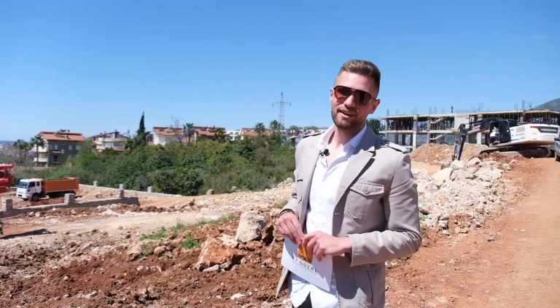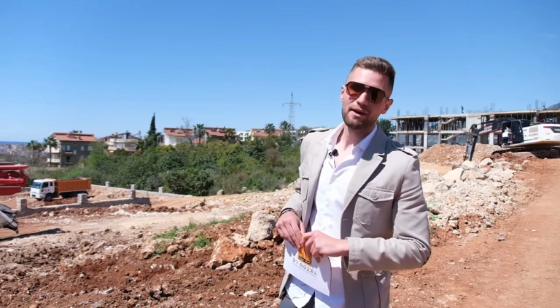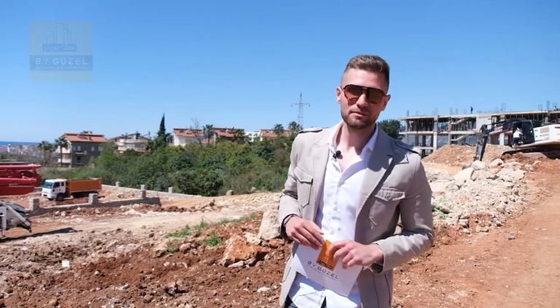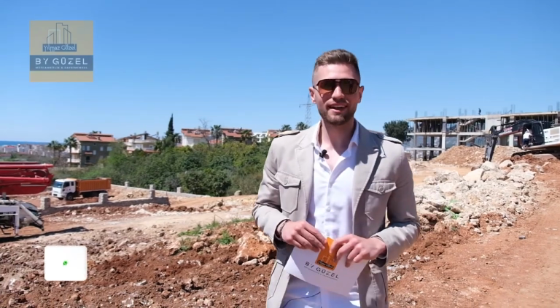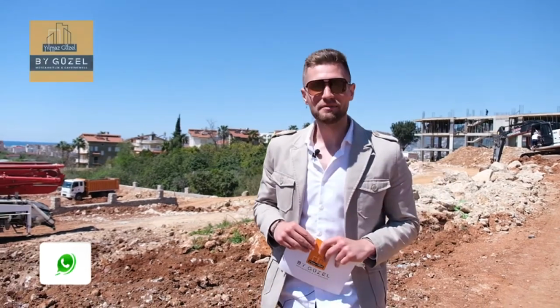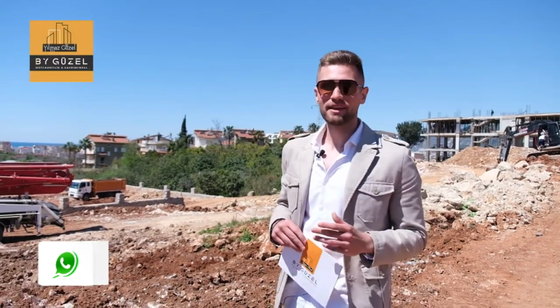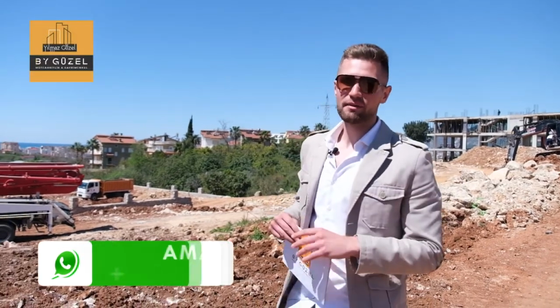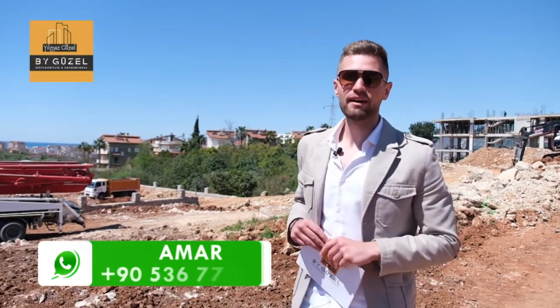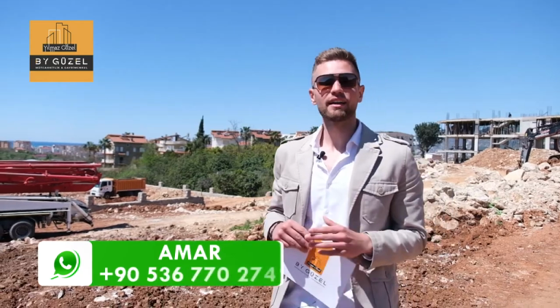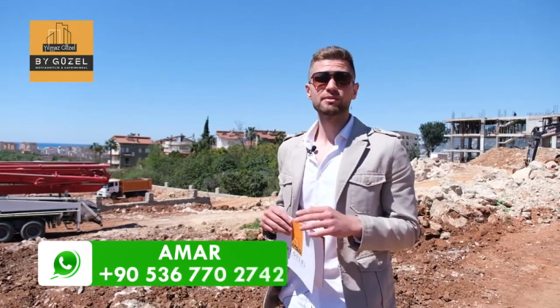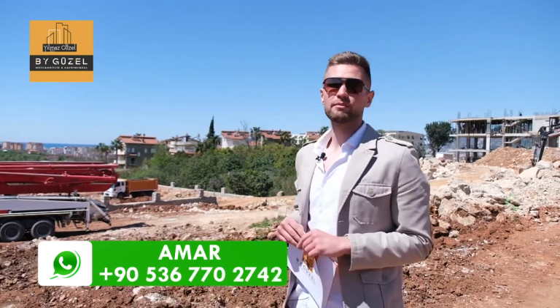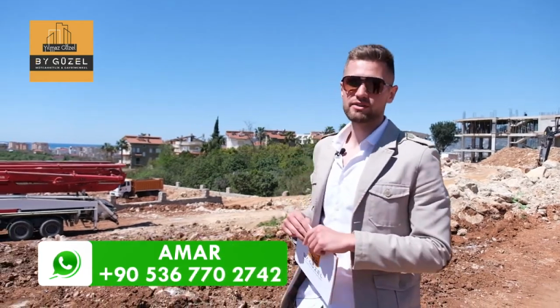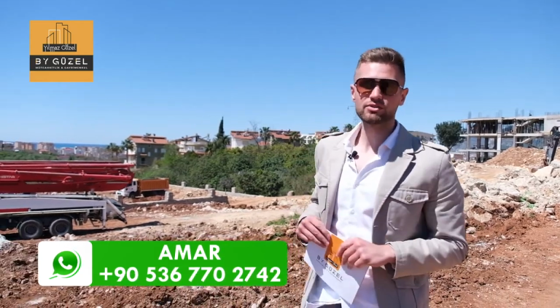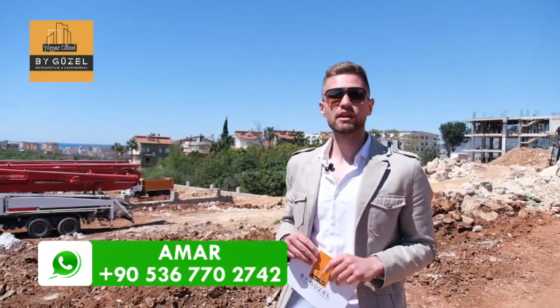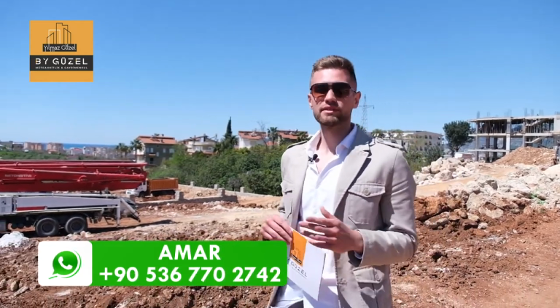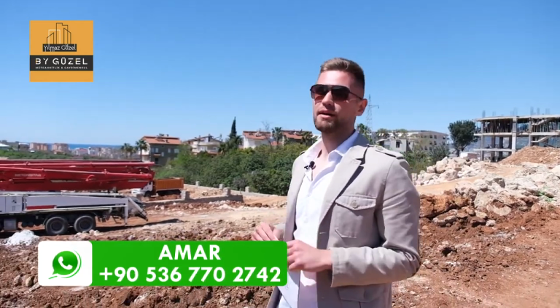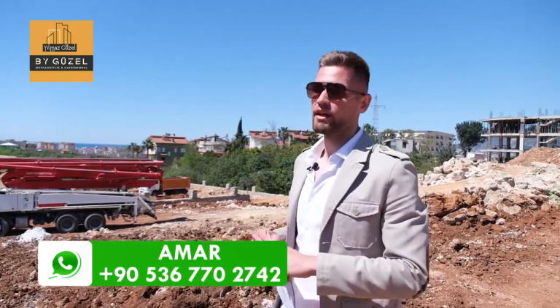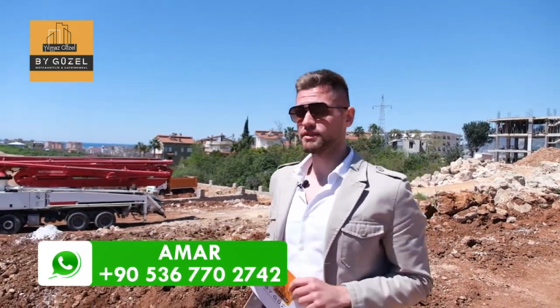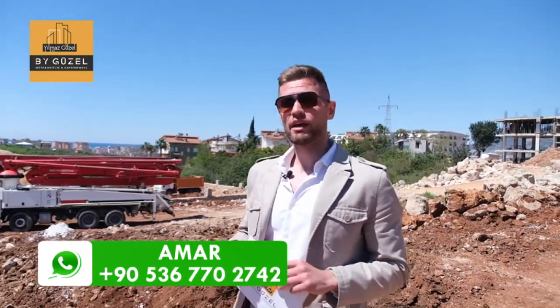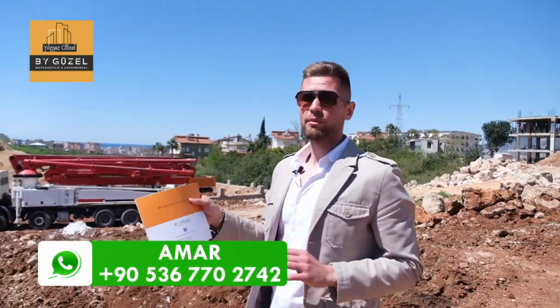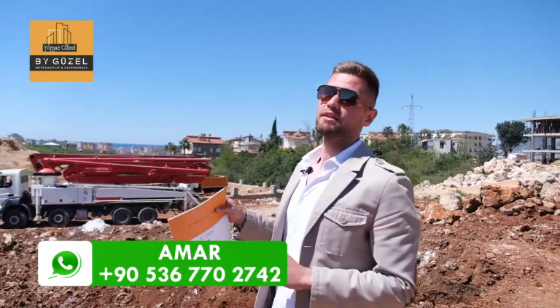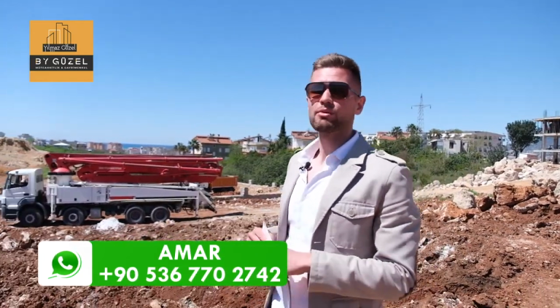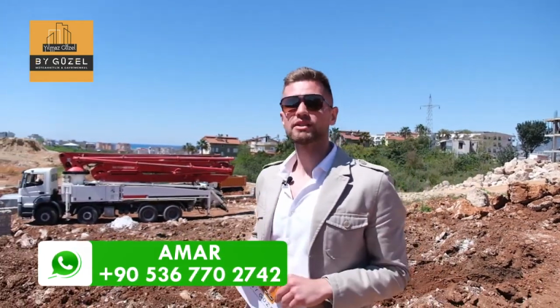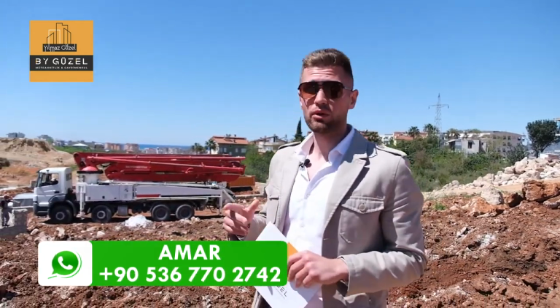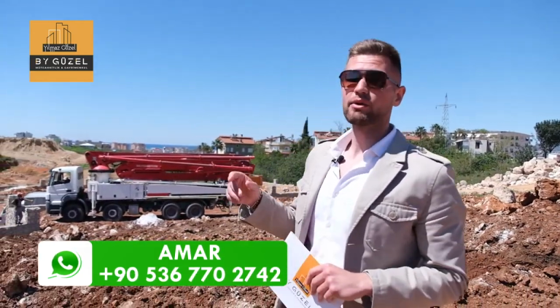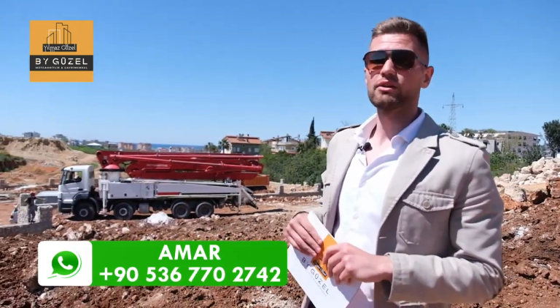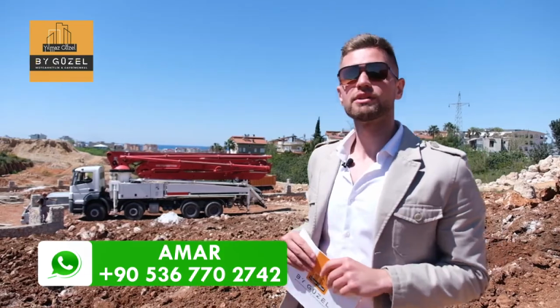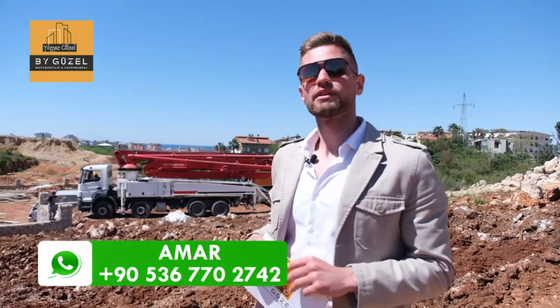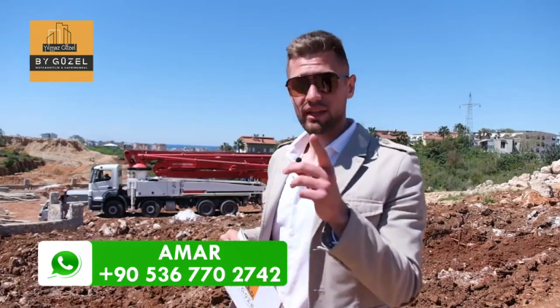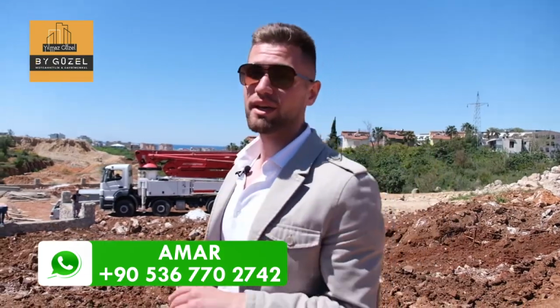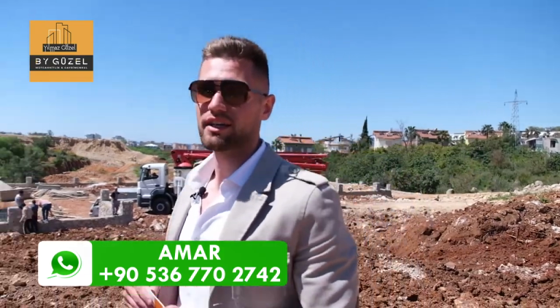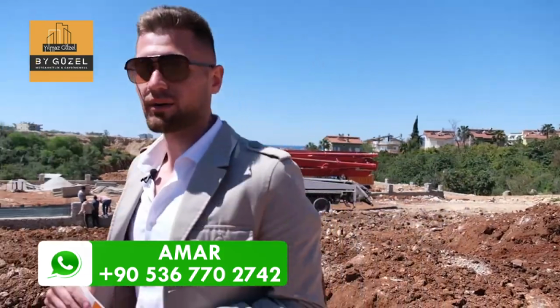Greetings and welcome to Alanya. My name is Amar and I represent Baguizel Construction and Real Estate Company. Today we are presenting a new project that will be located in Oba District. Stay with me and check it out.